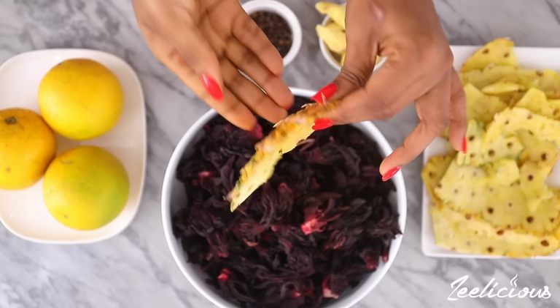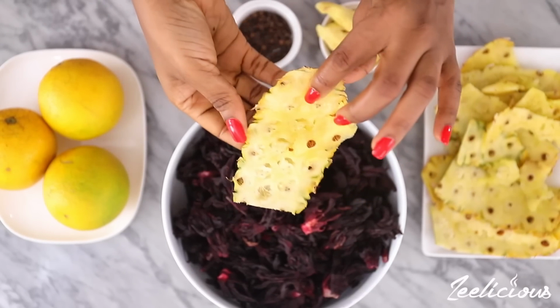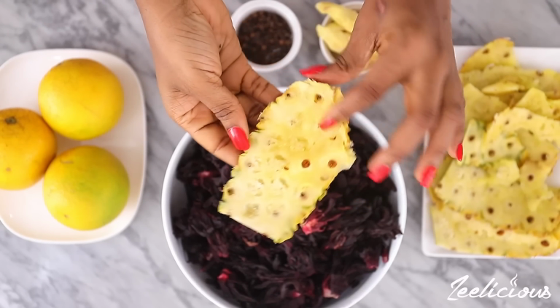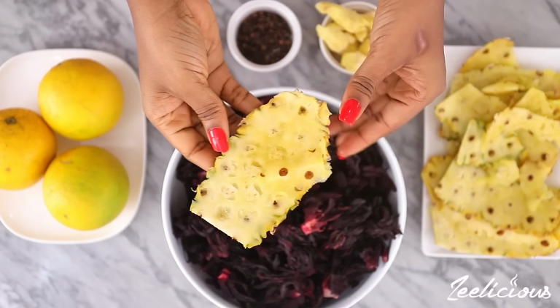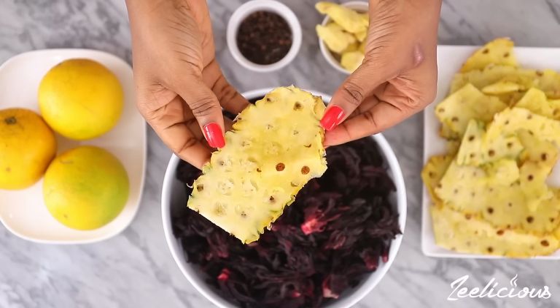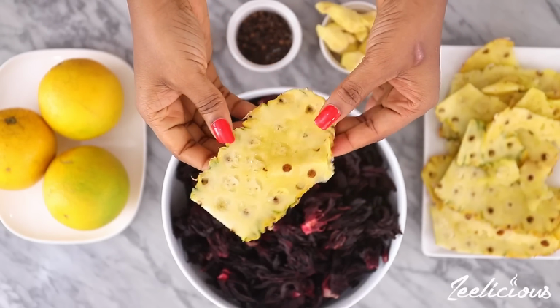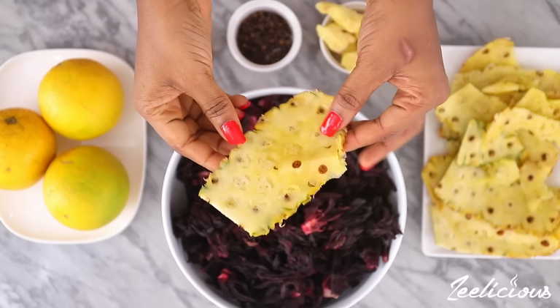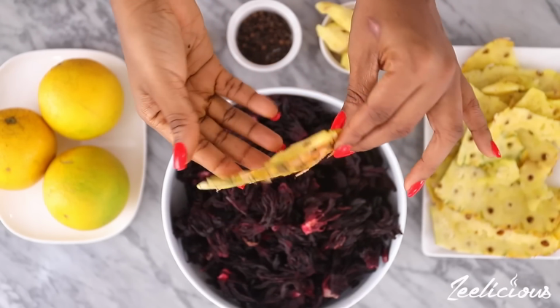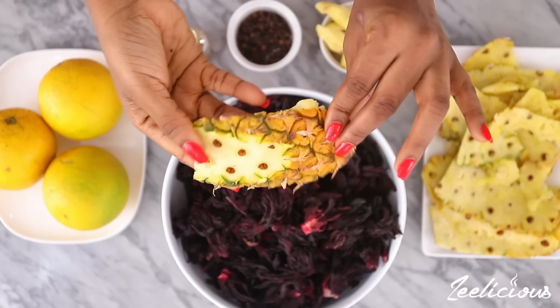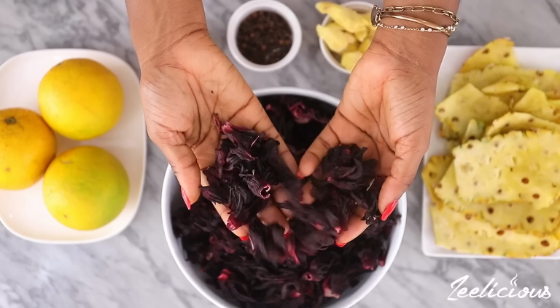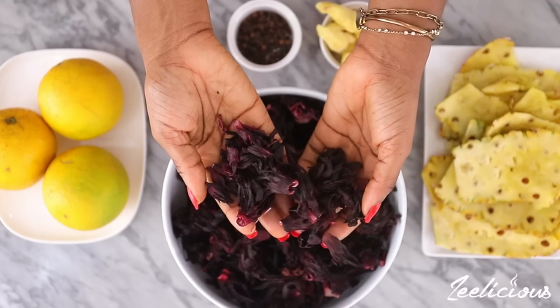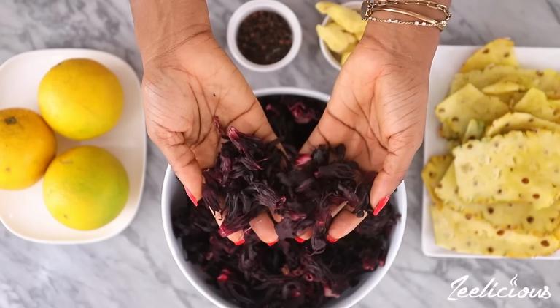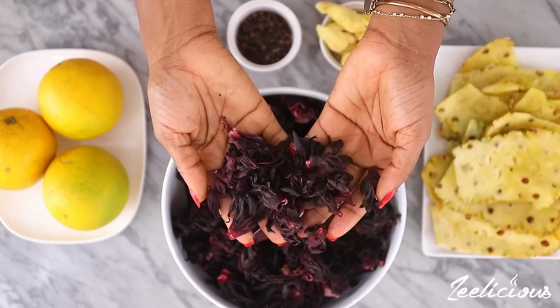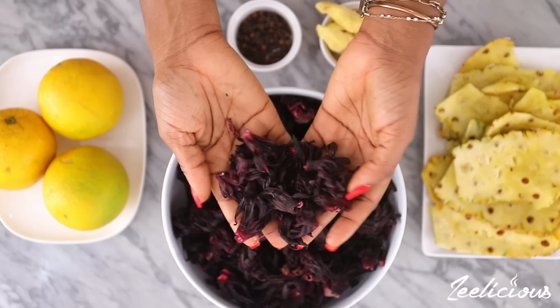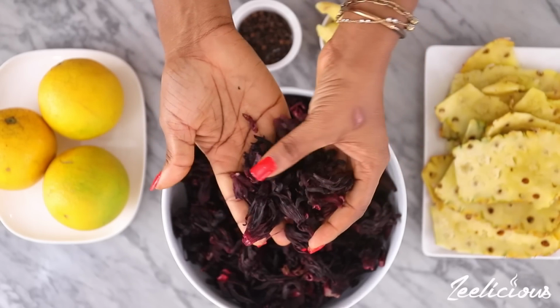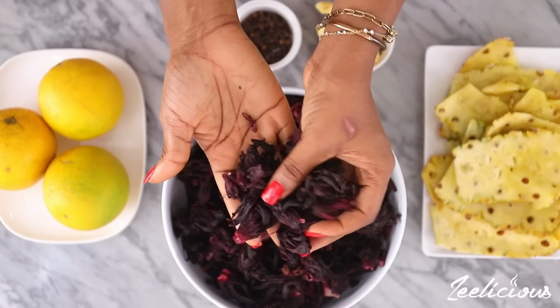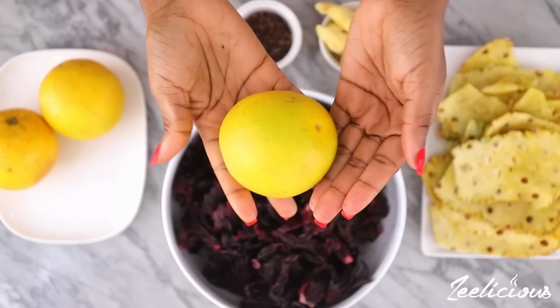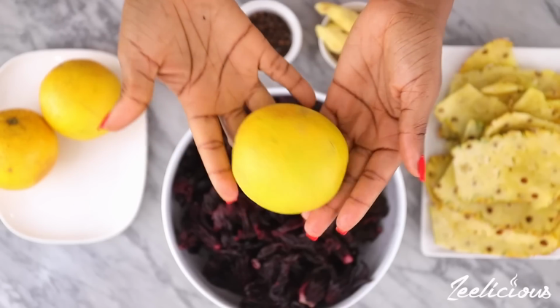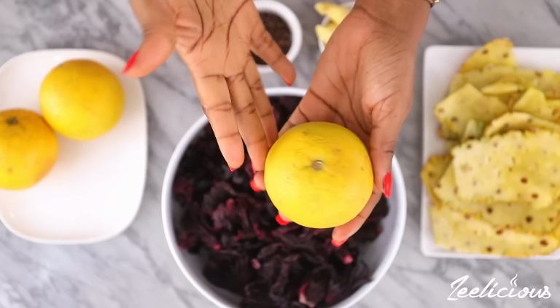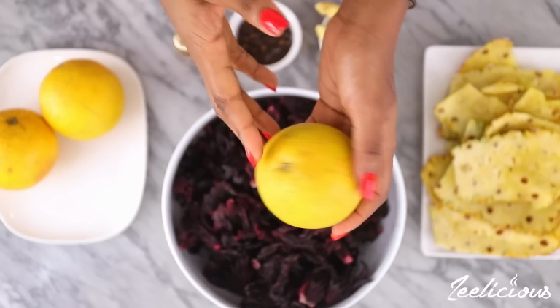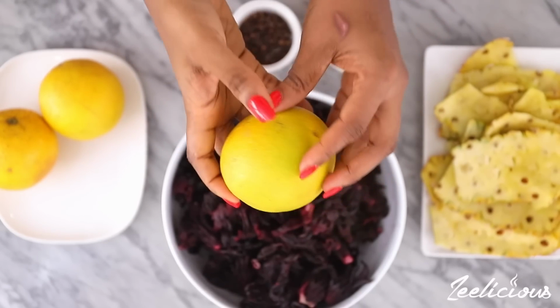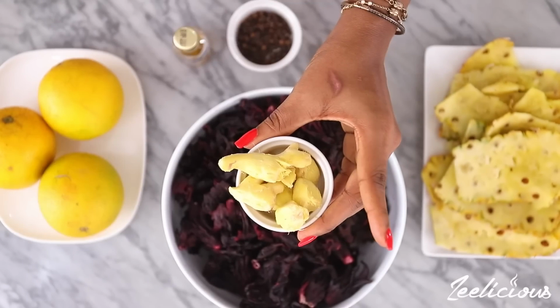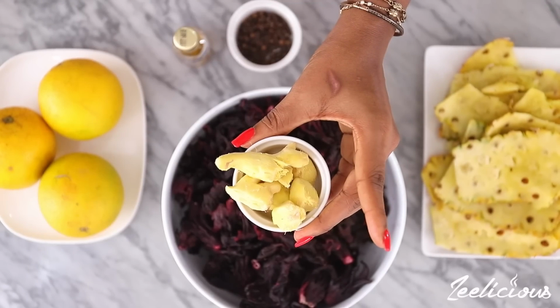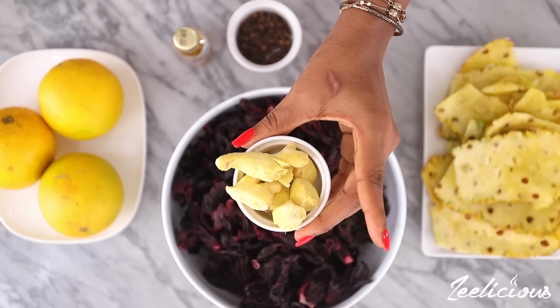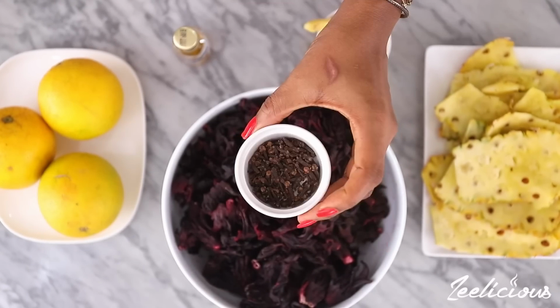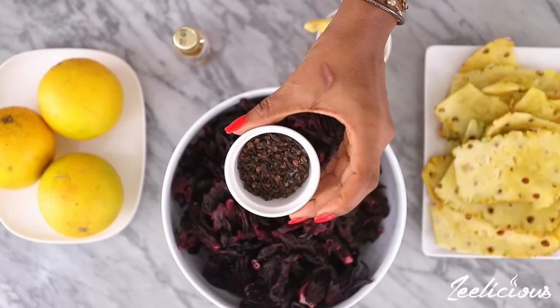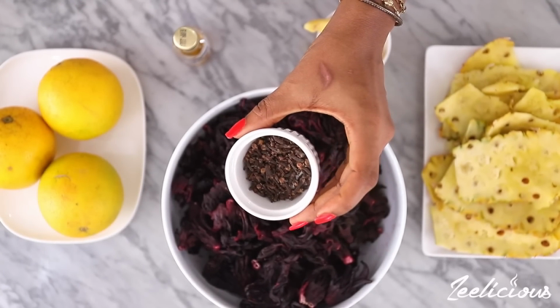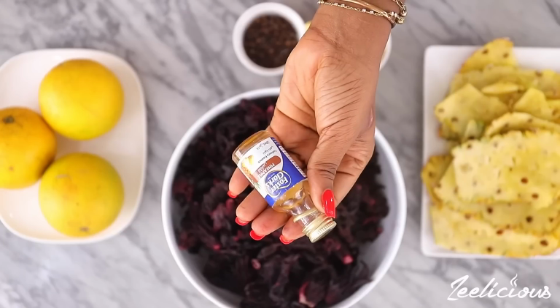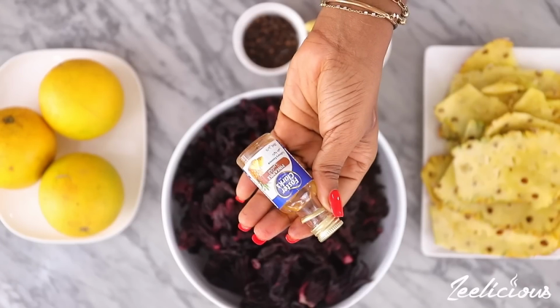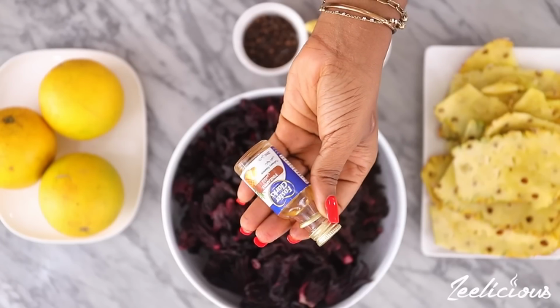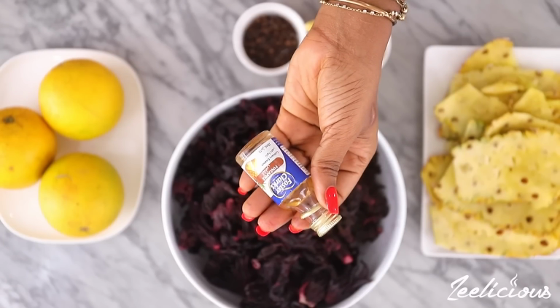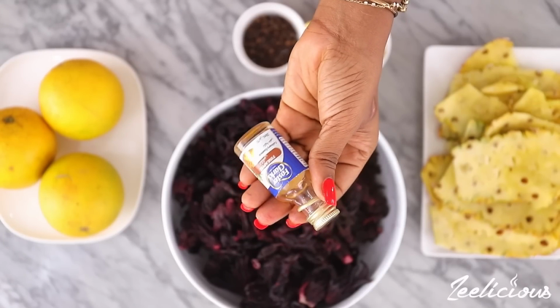All you need for this would be the skin of a pineapple, the zobo leaves that I have thoroughly washed, some oranges, ginger, whole cloves and pineapple flavor.